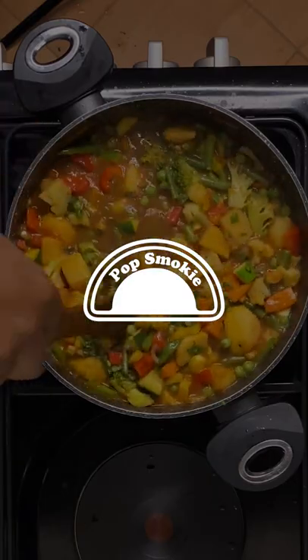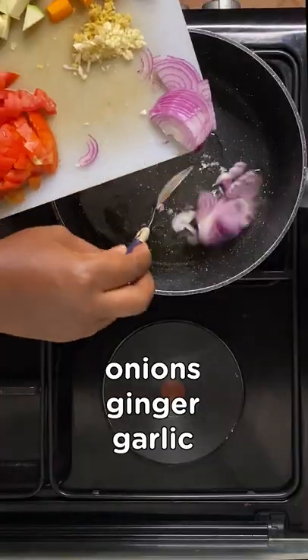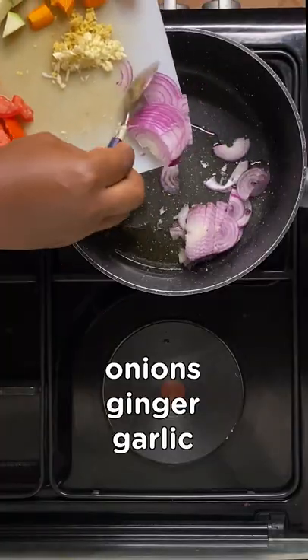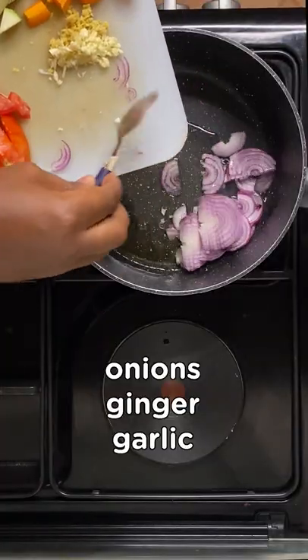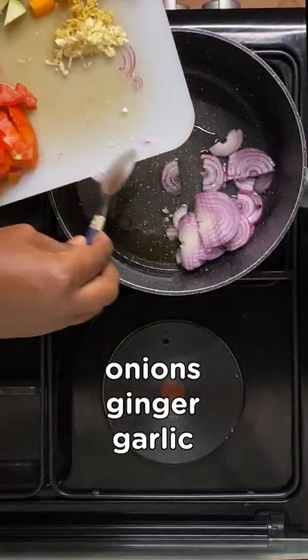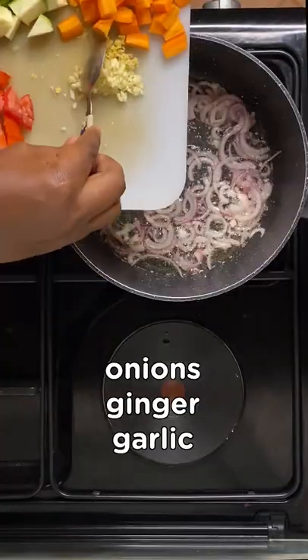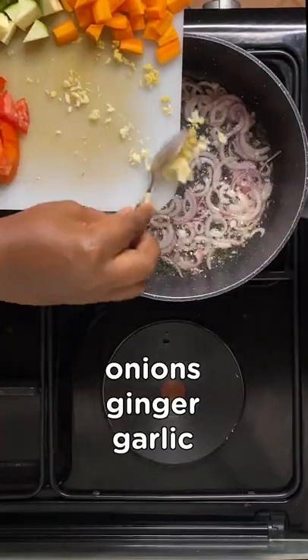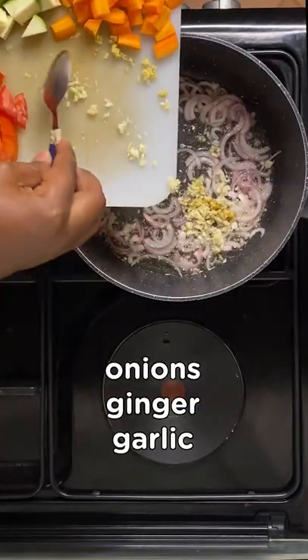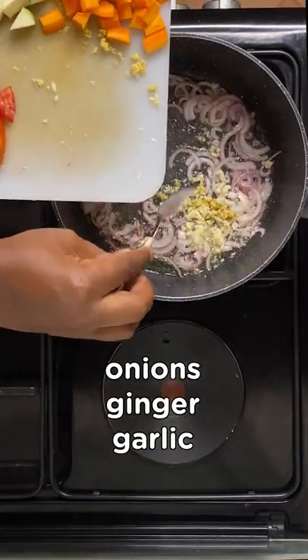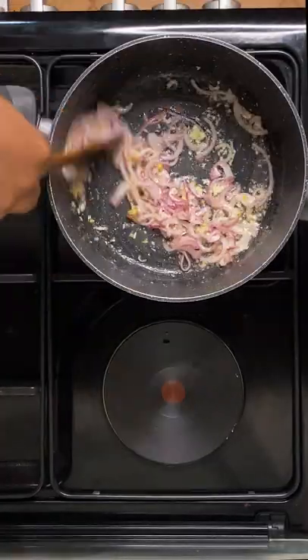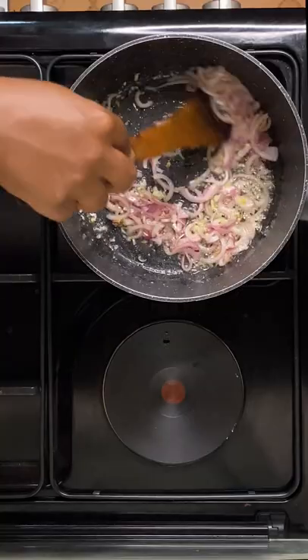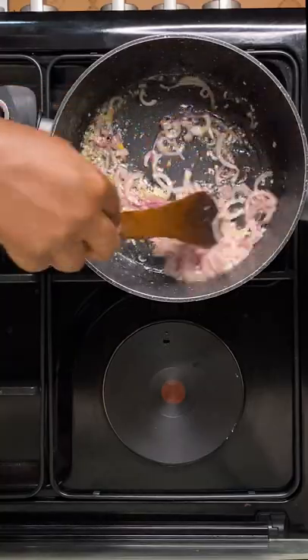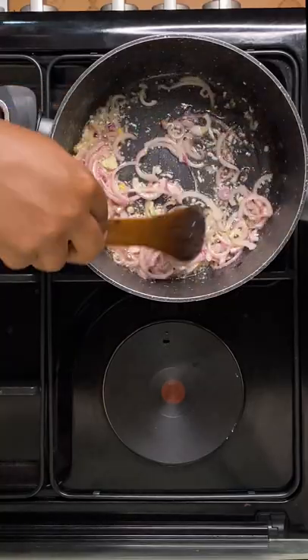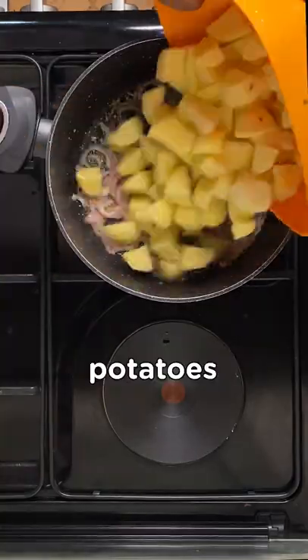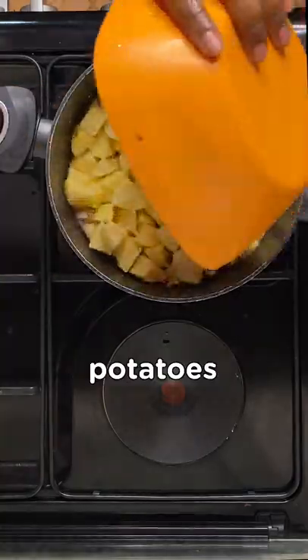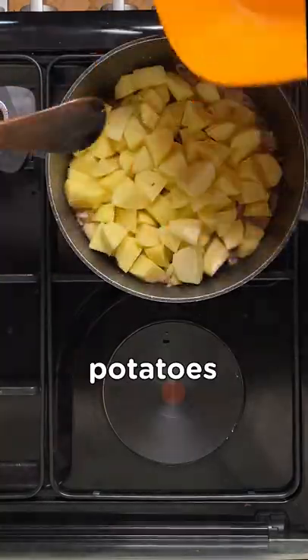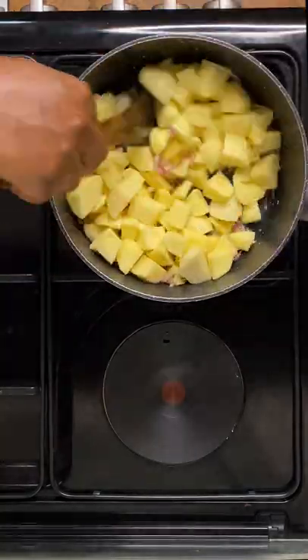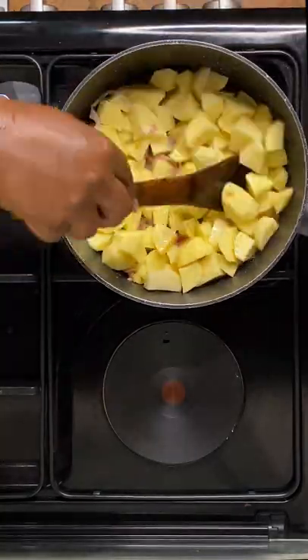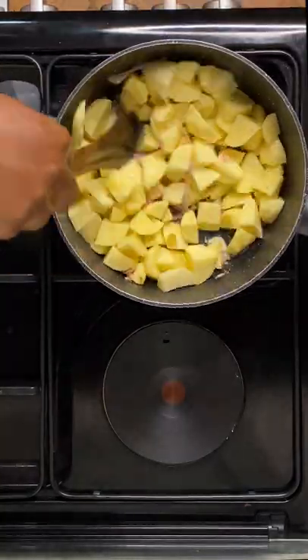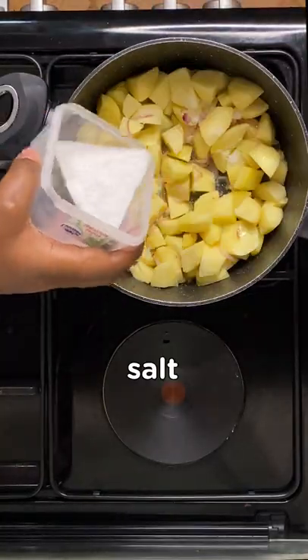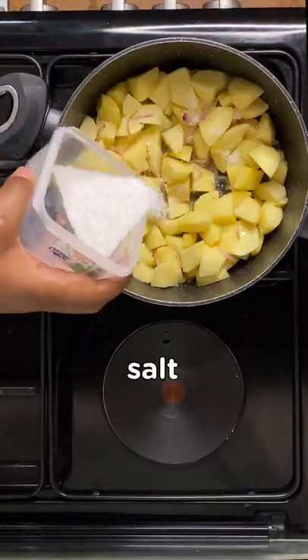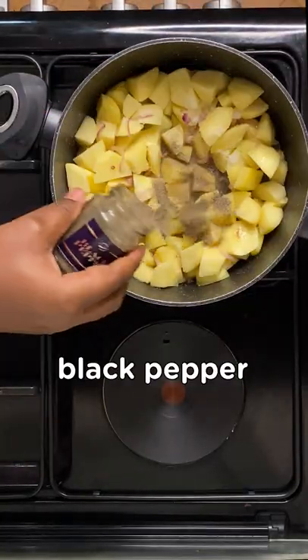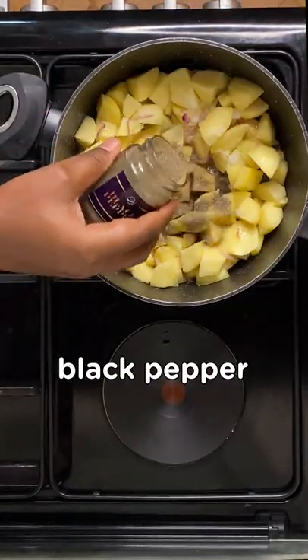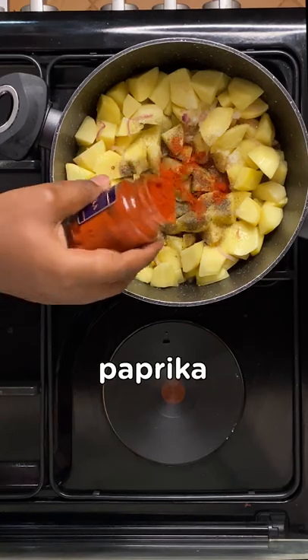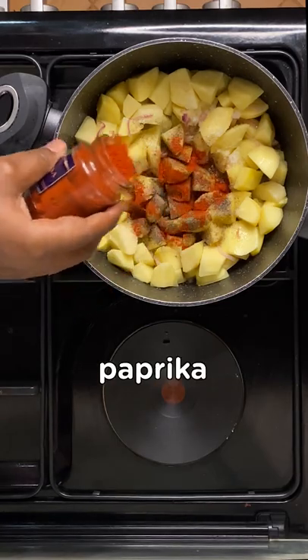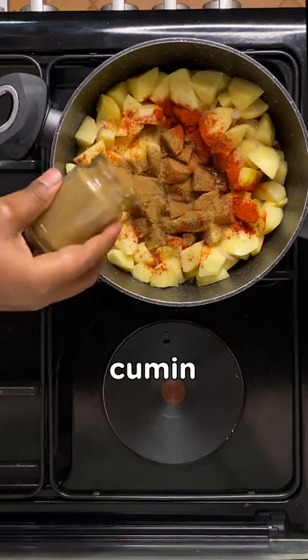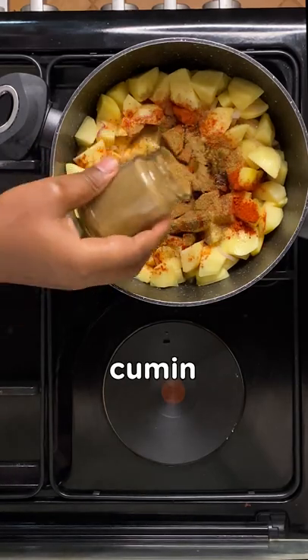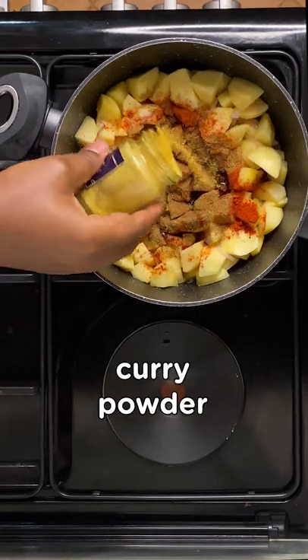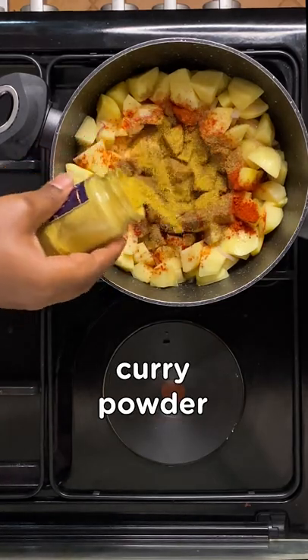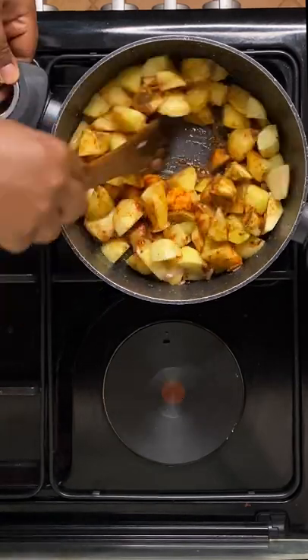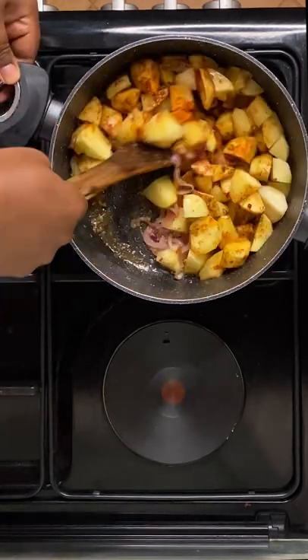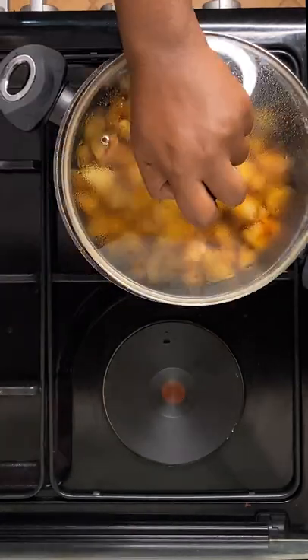Start off by cooking your onions, ginger, and garlic until fragrant. Add in the potatoes and cook for two minutes, then add your salt, black pepper, paprika, cumin, and curry powder. Stir to incorporate and cover to cook for two to three minutes.